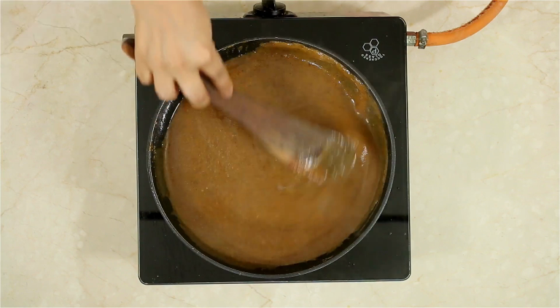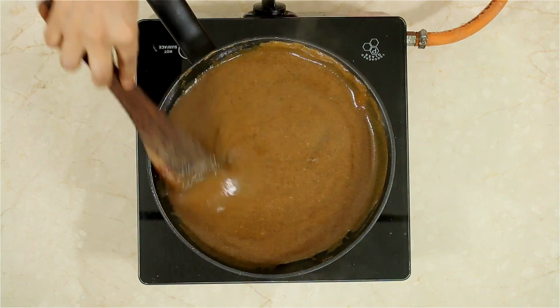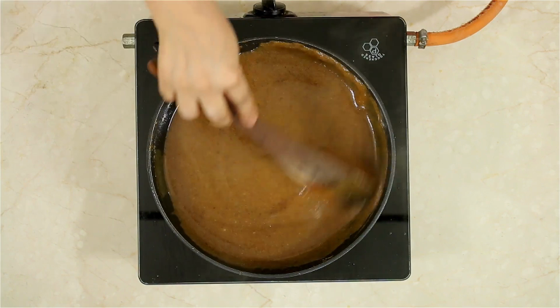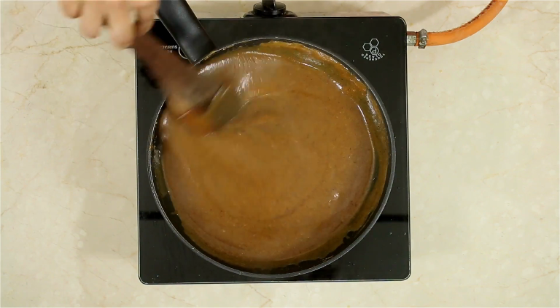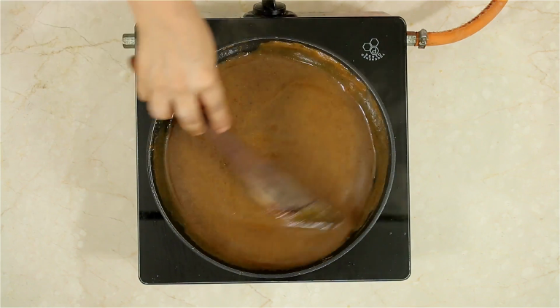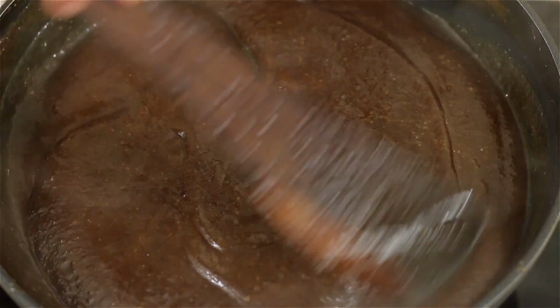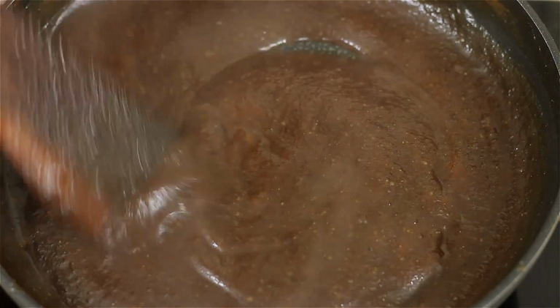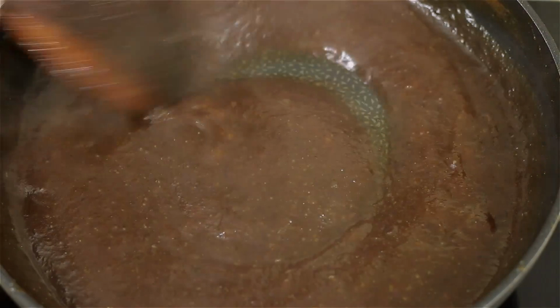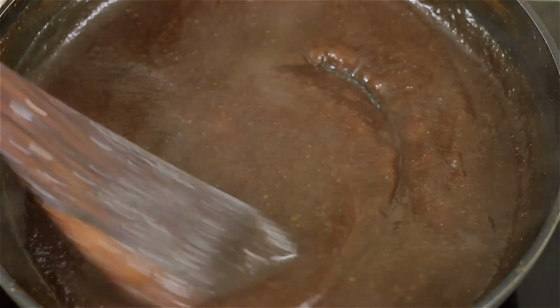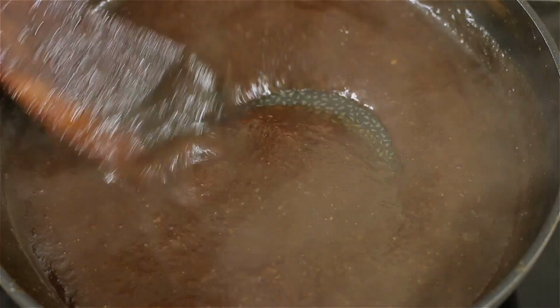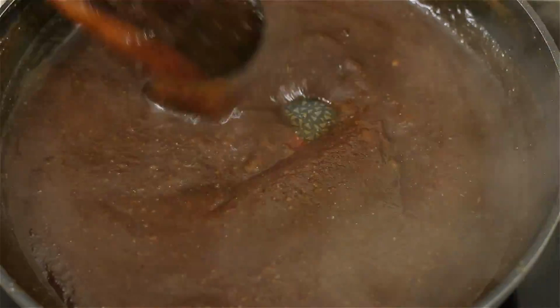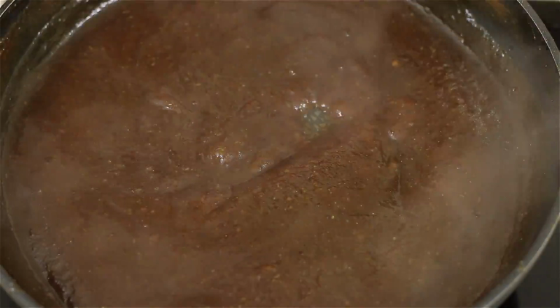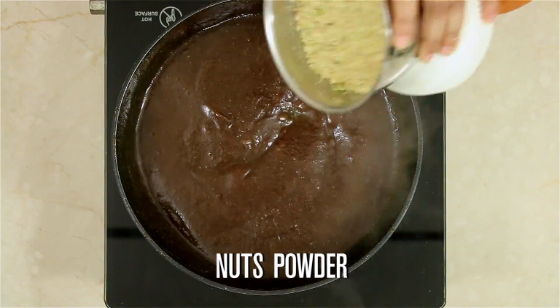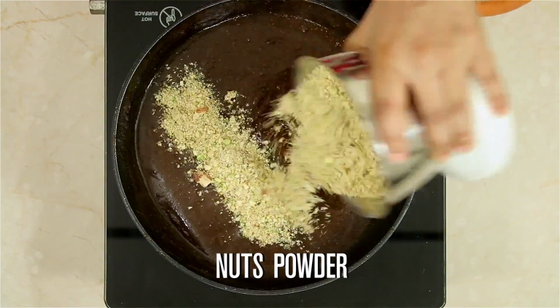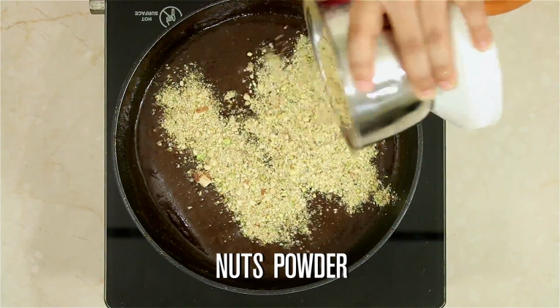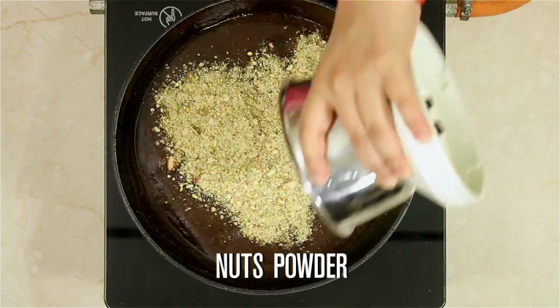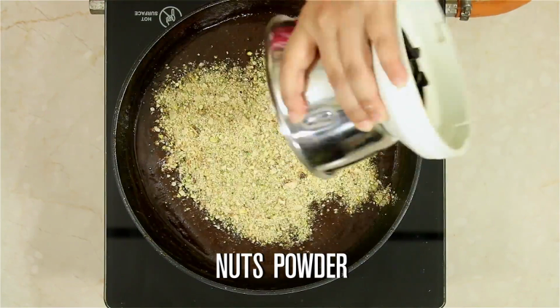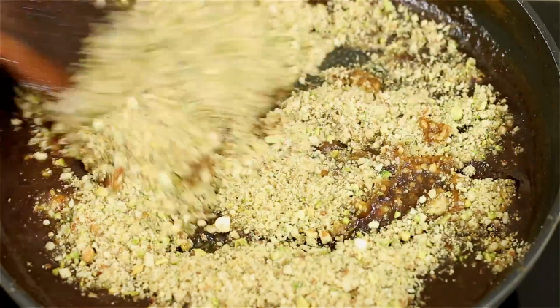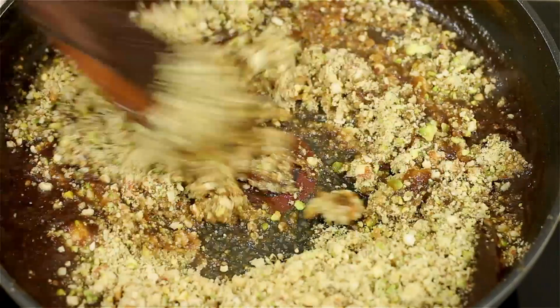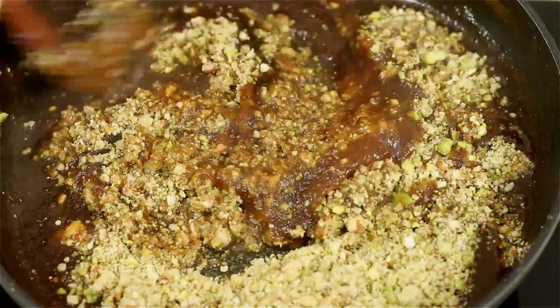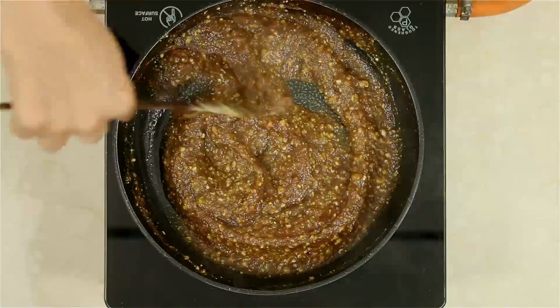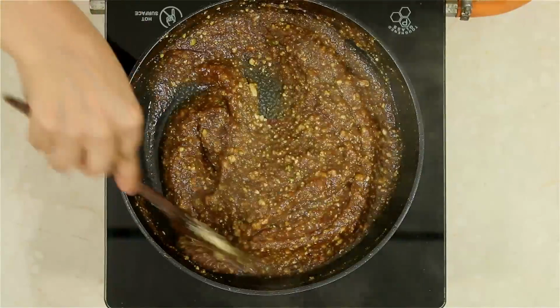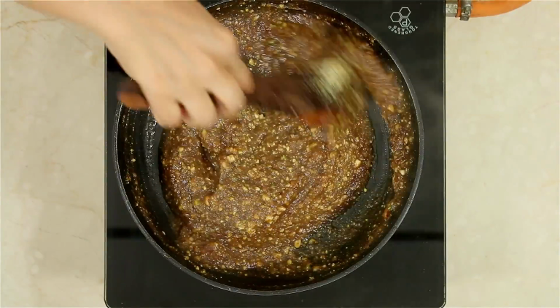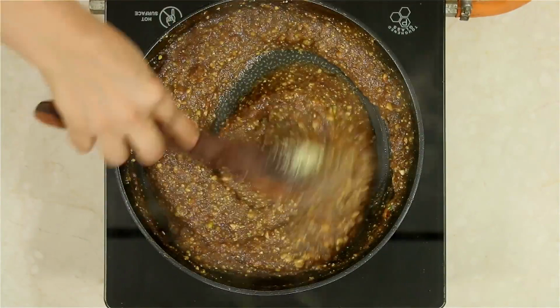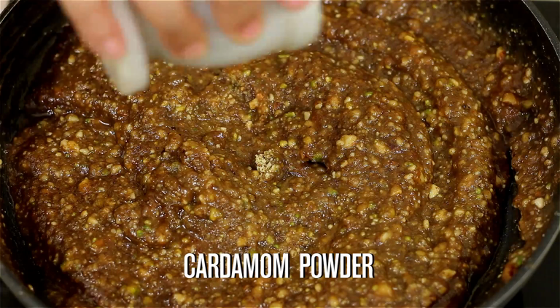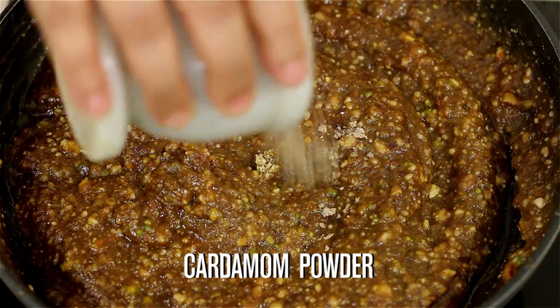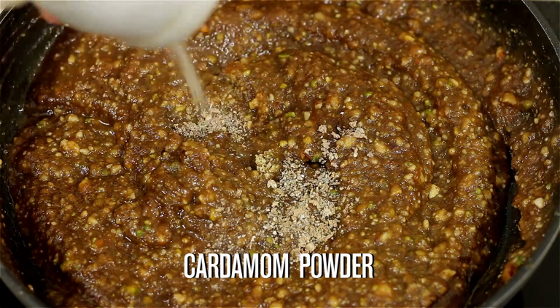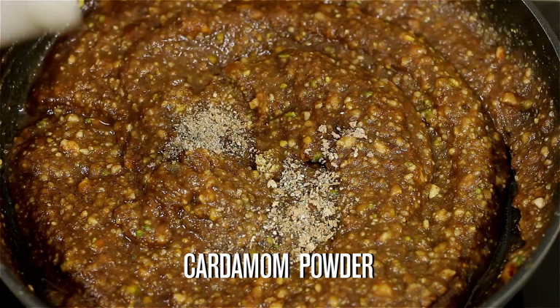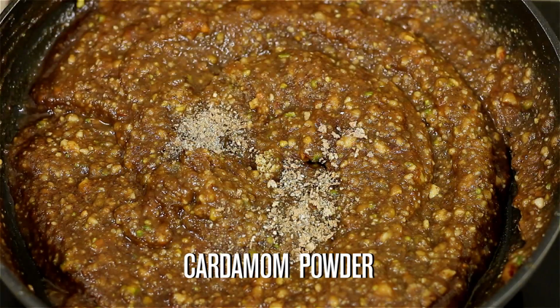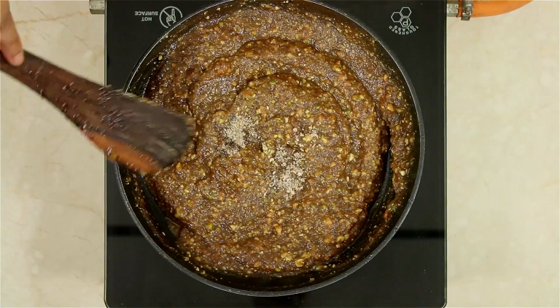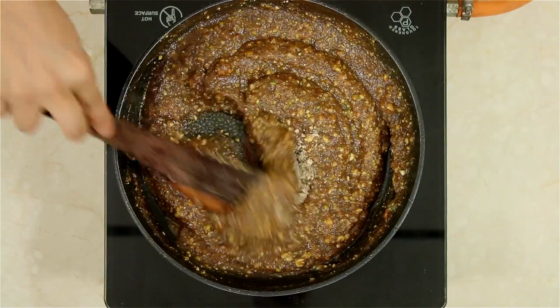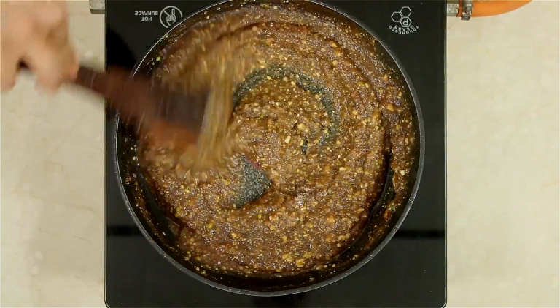Keep stirring at intervals. You can see this mixture has become very thick and nice. Now would be a good time to add the powdered nuts. Mix it. Now add the powdered cardamom and mix everything together.